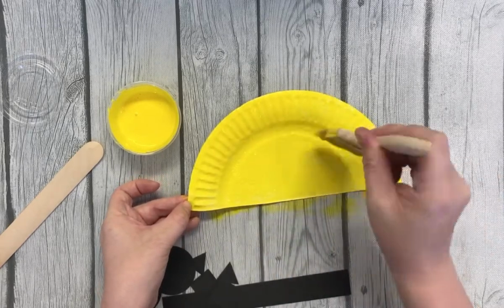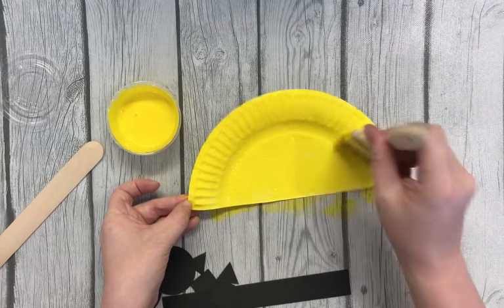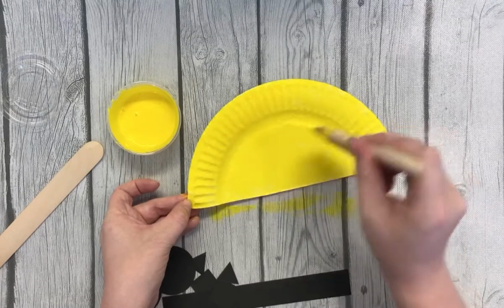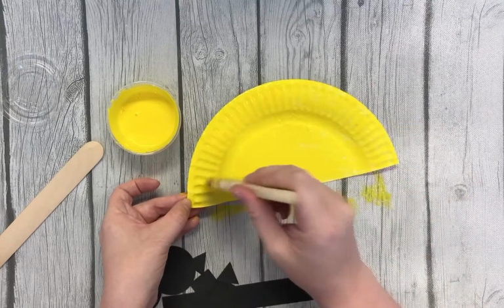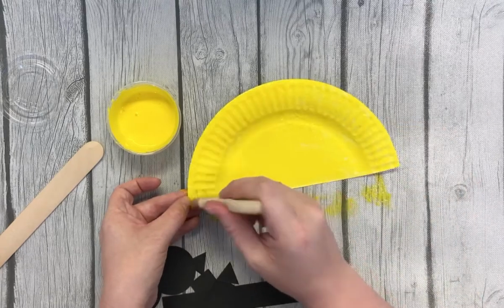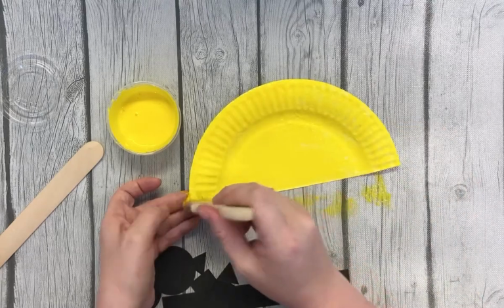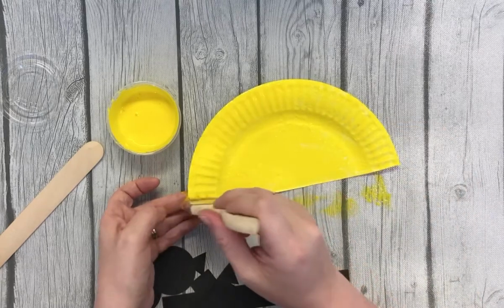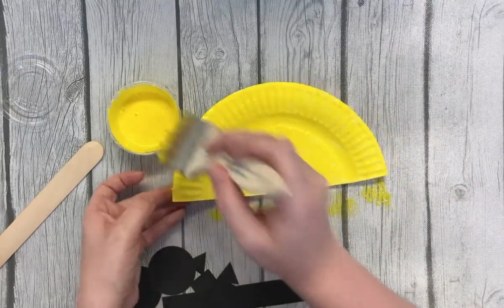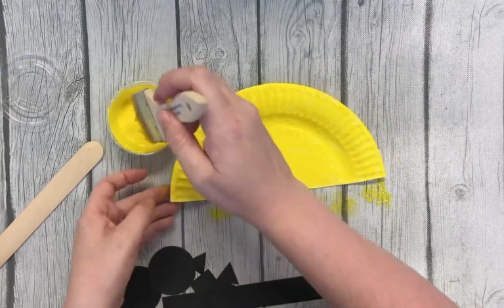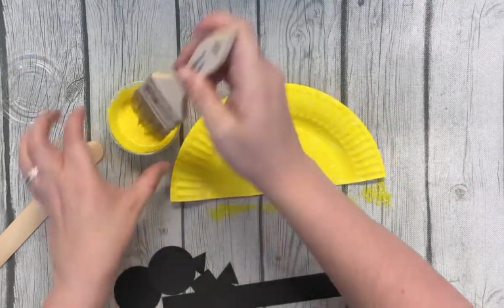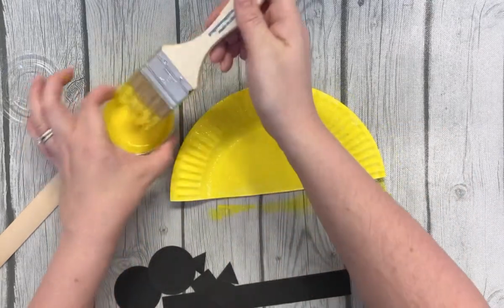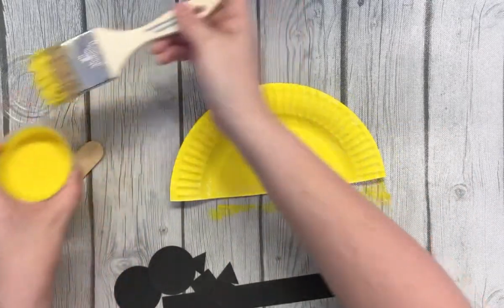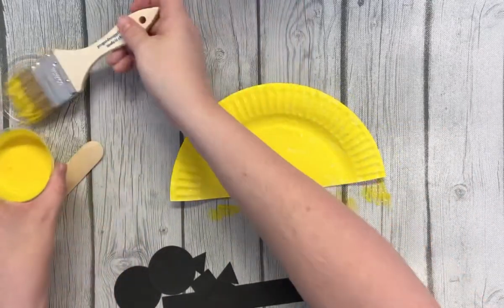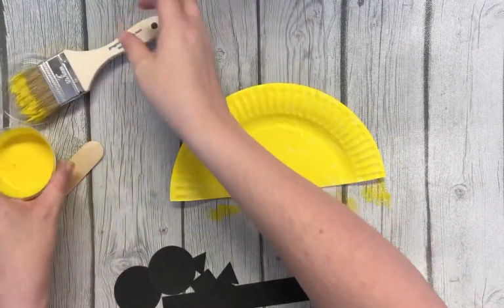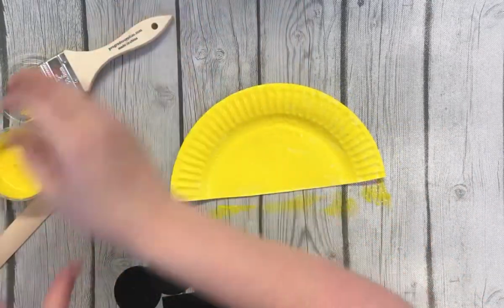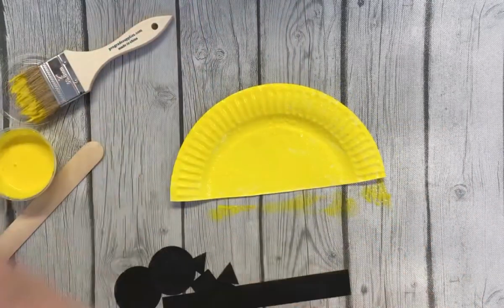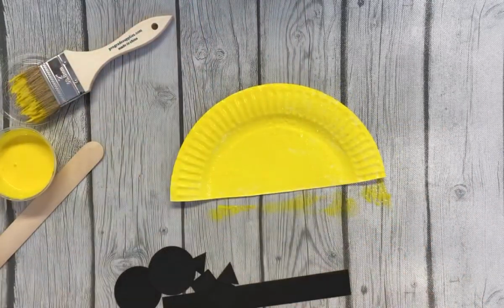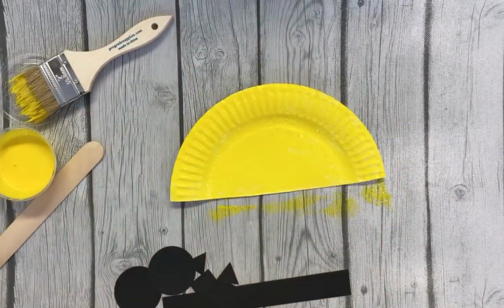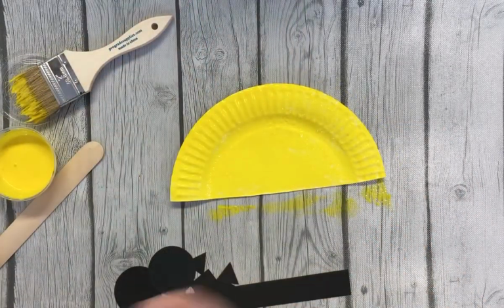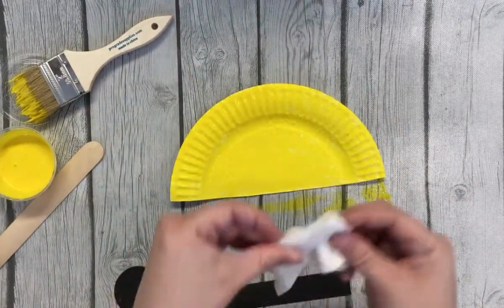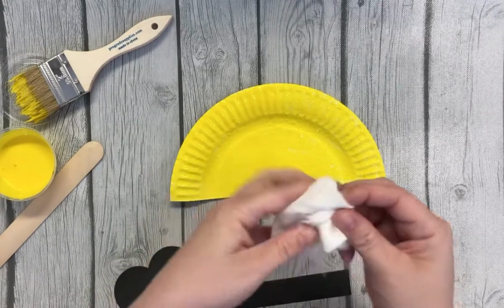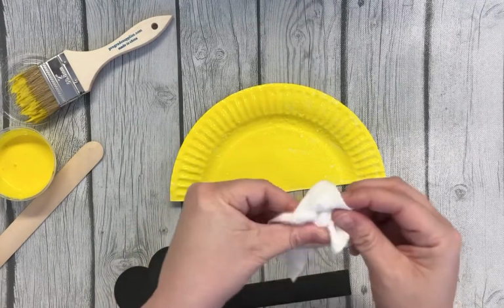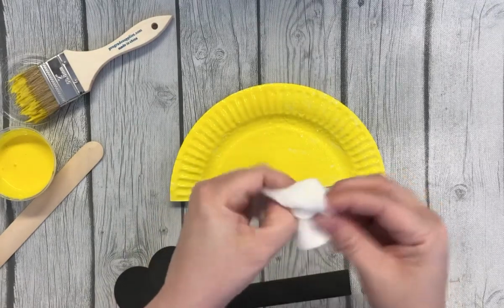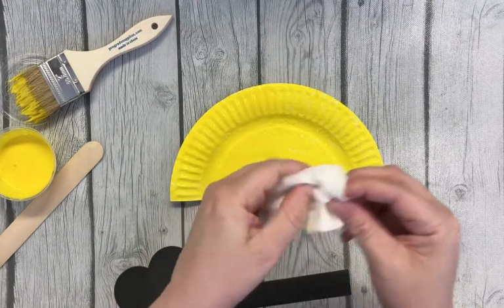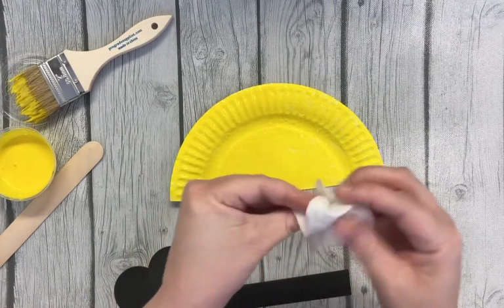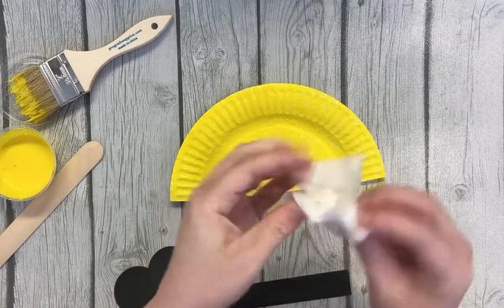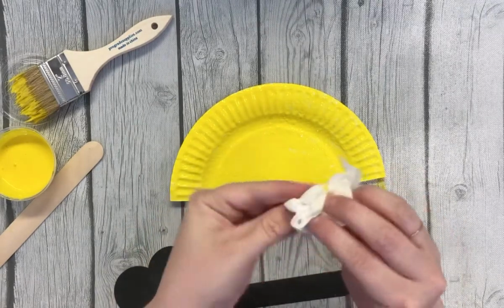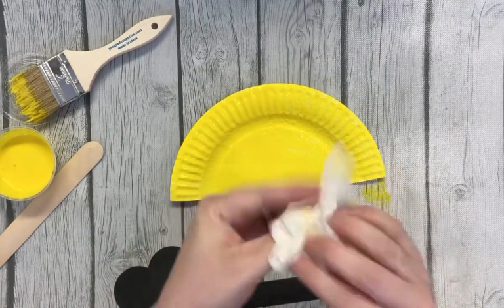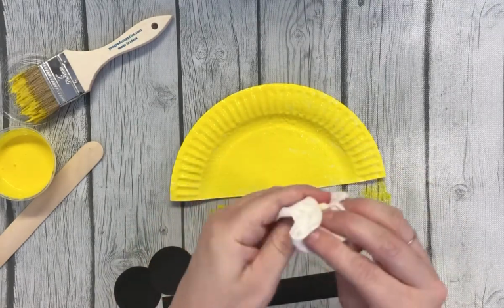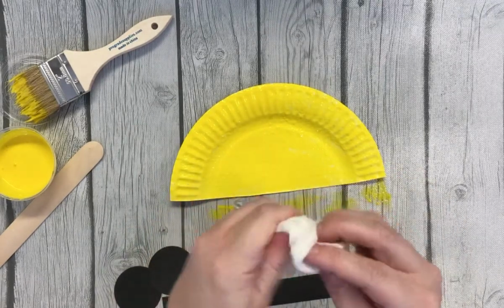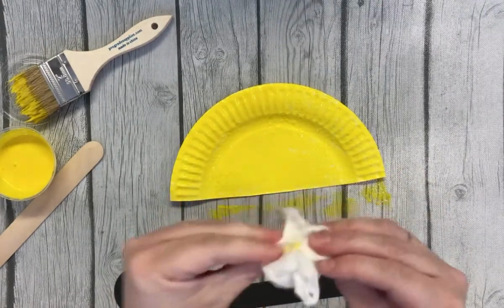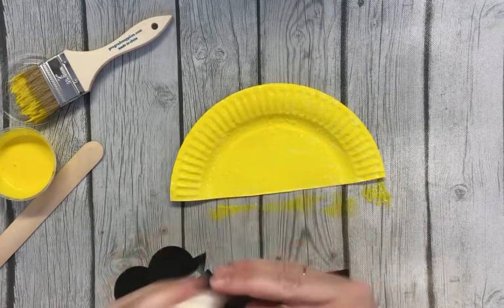So we painted our bus. I have a little wet wipe to wipe my fingers if I get a little bit on. No big deal.